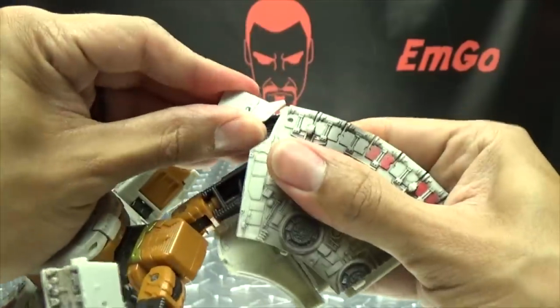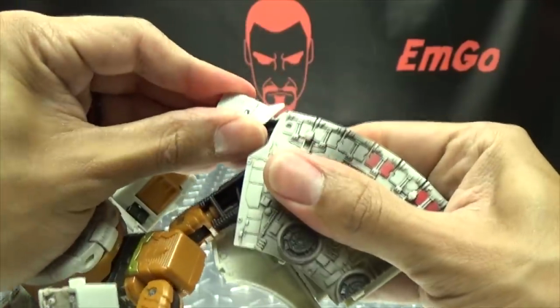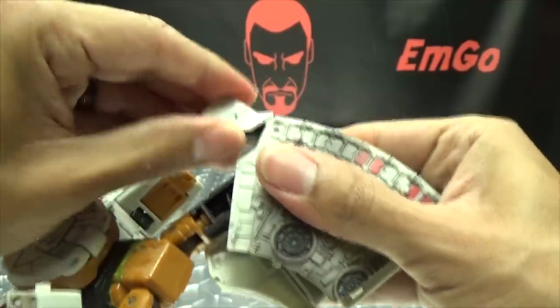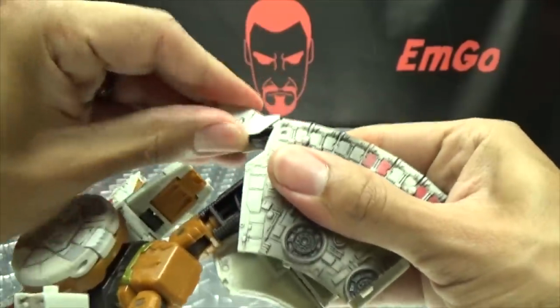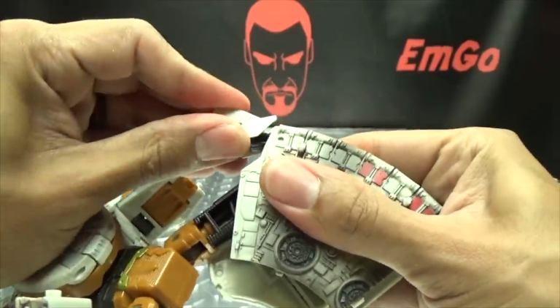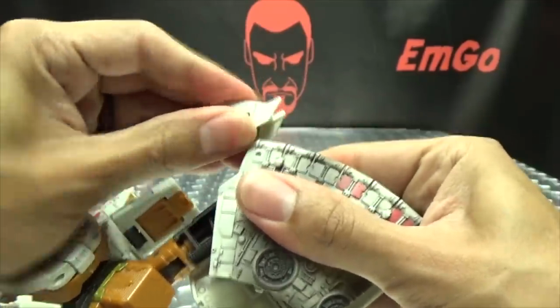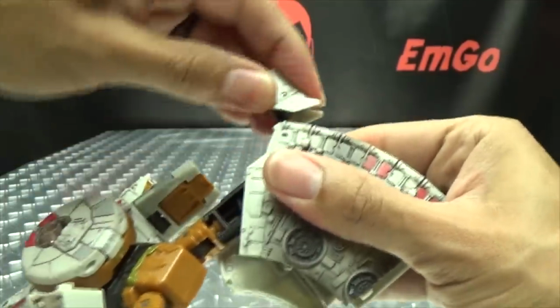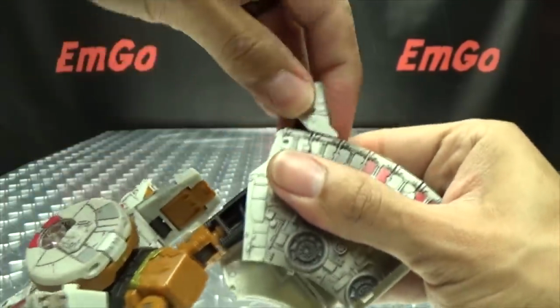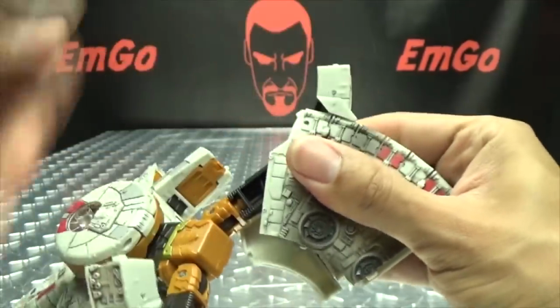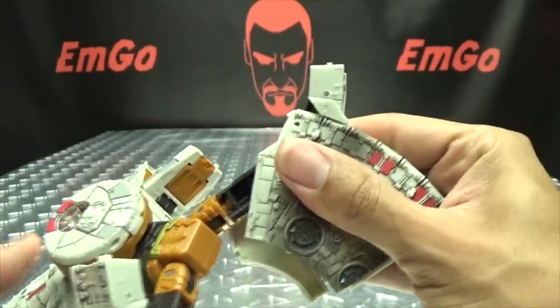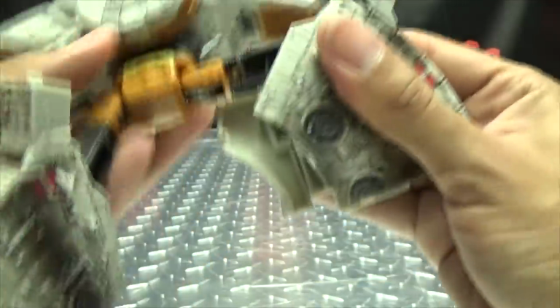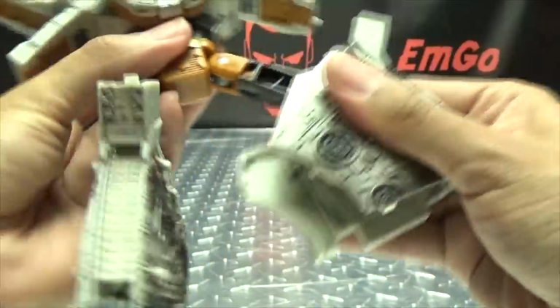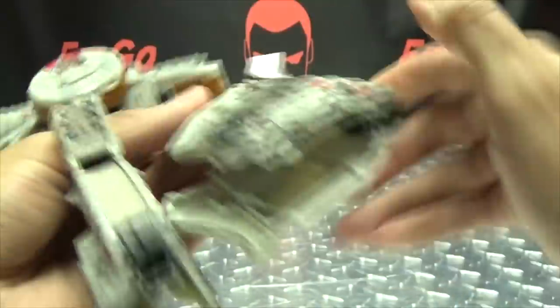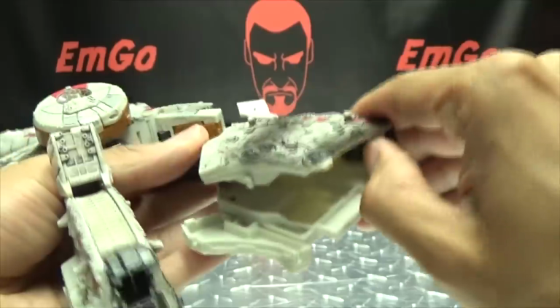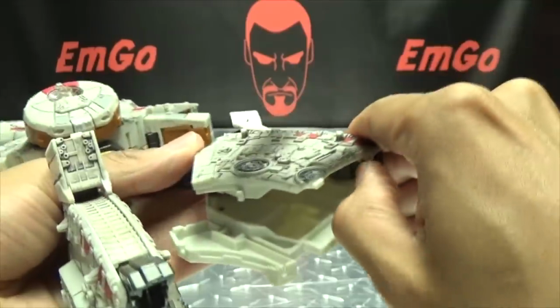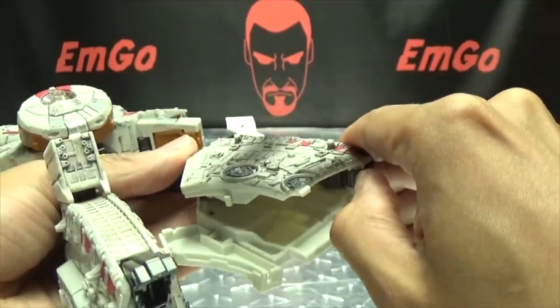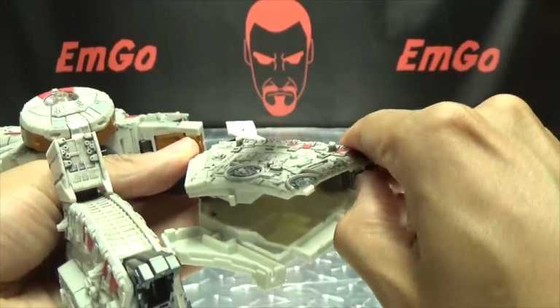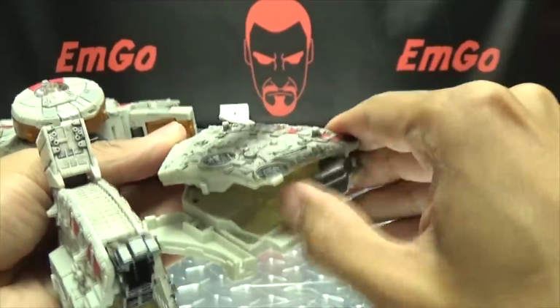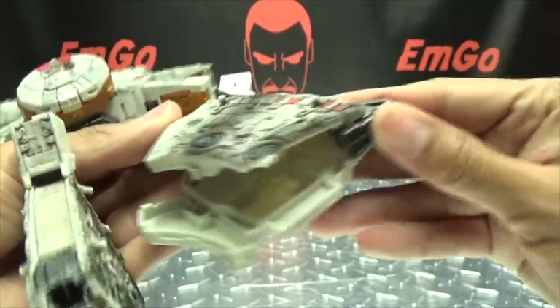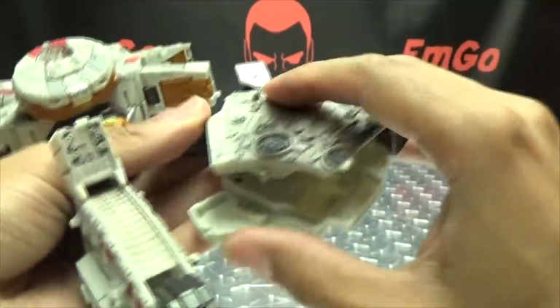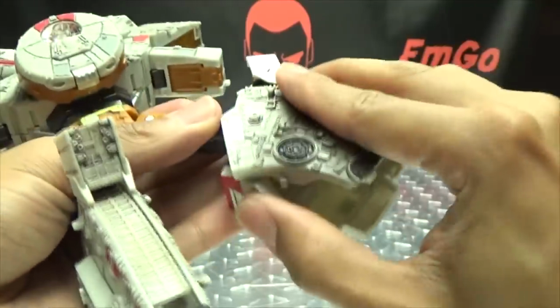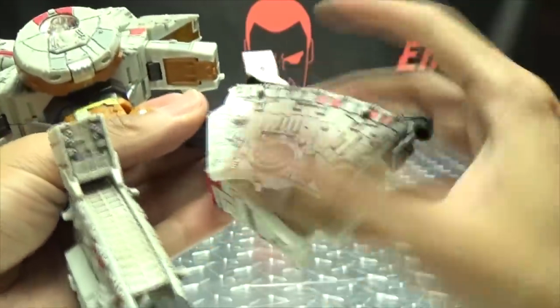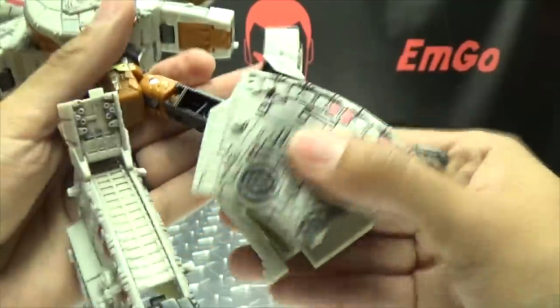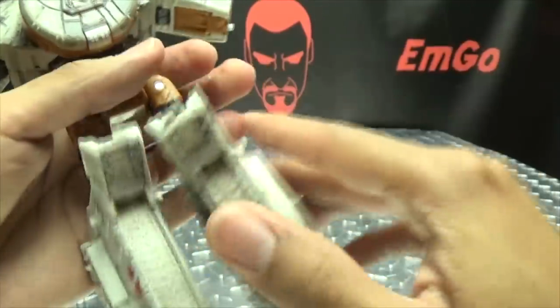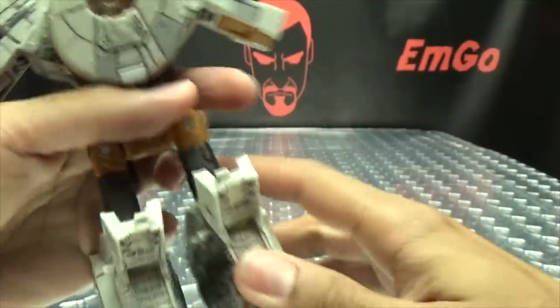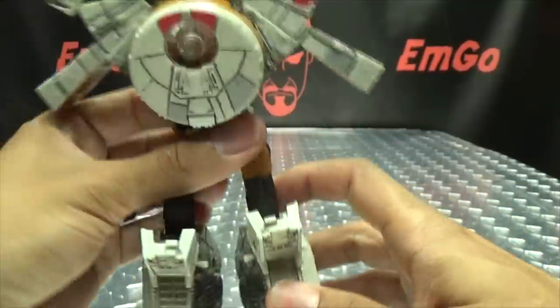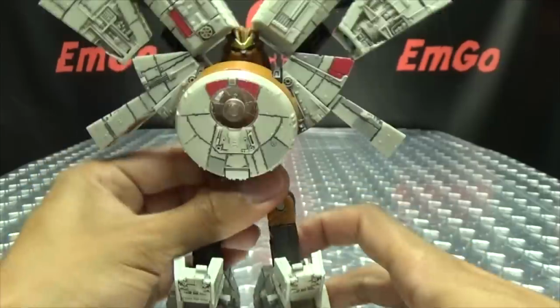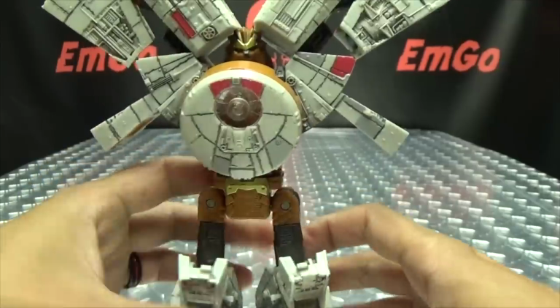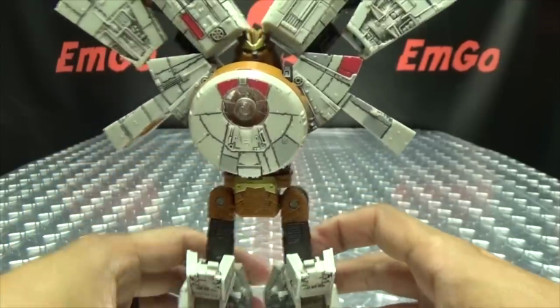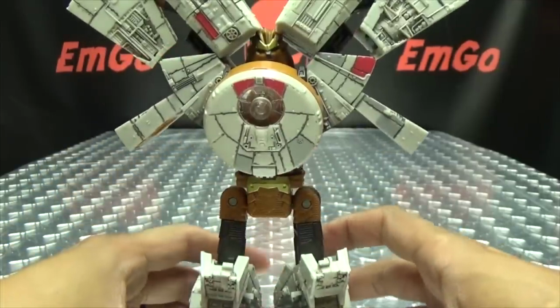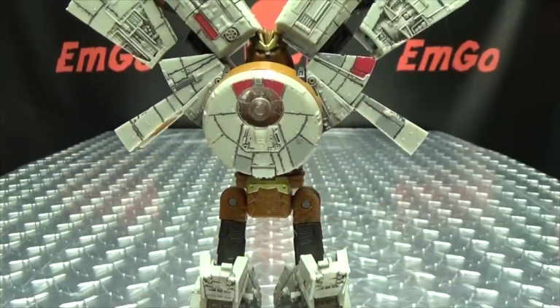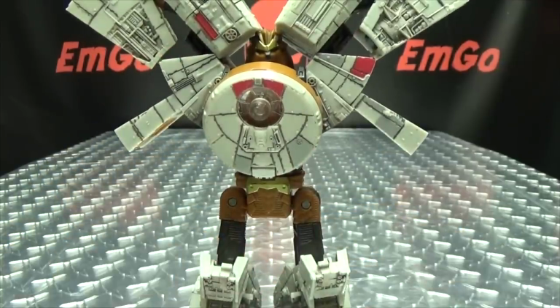Second leg, just like the first. Bring that over — this one's a little stiffer — flip out the foot, close that up, rotate, and there you have the legs all done.